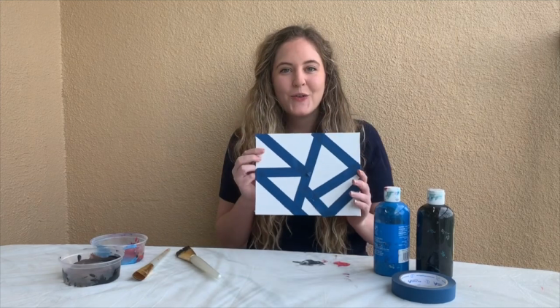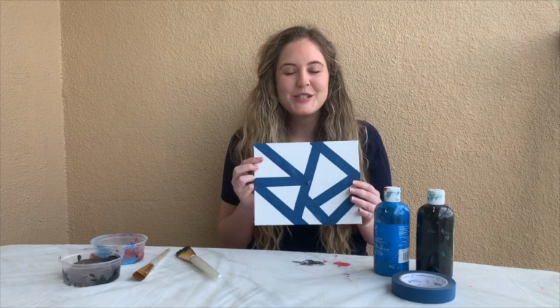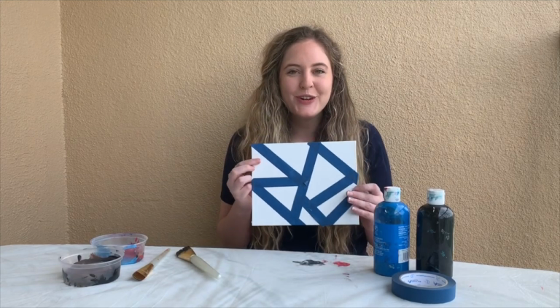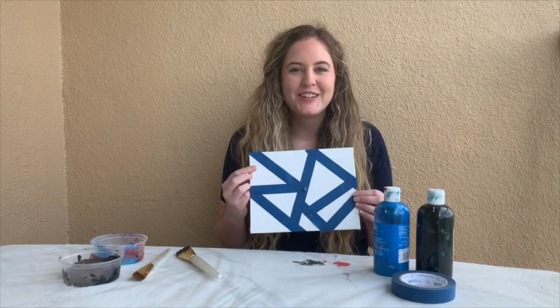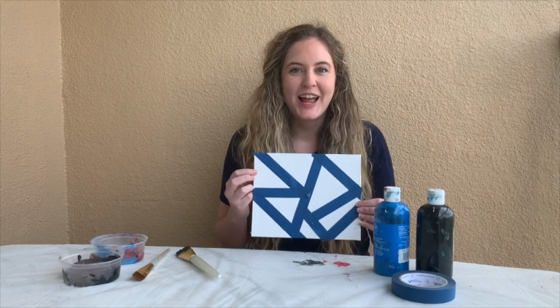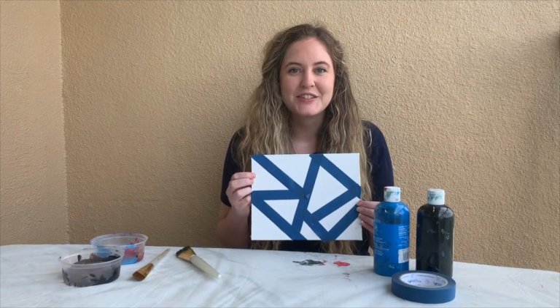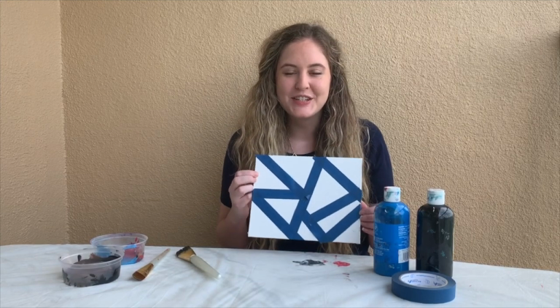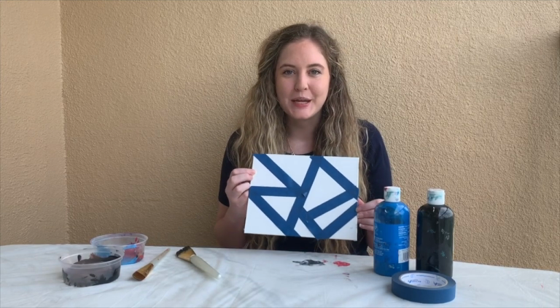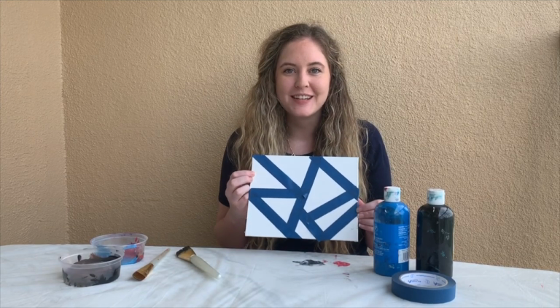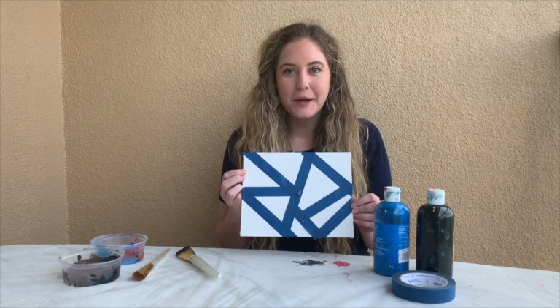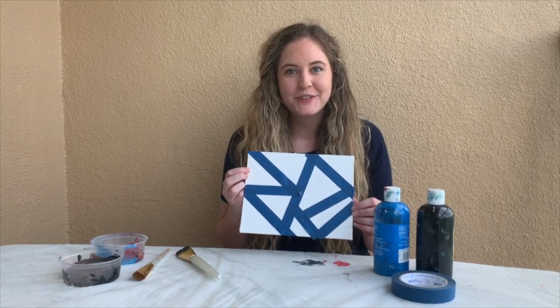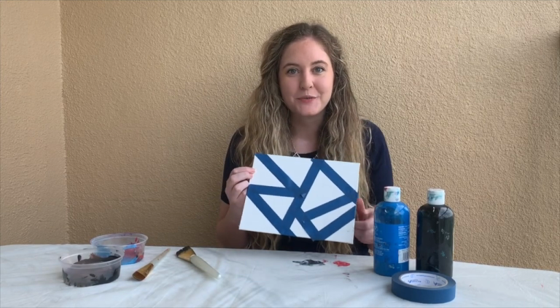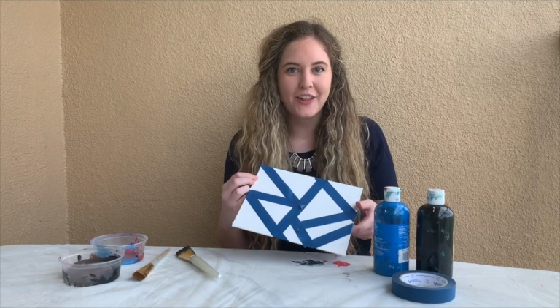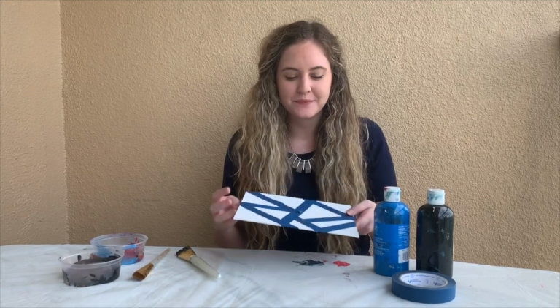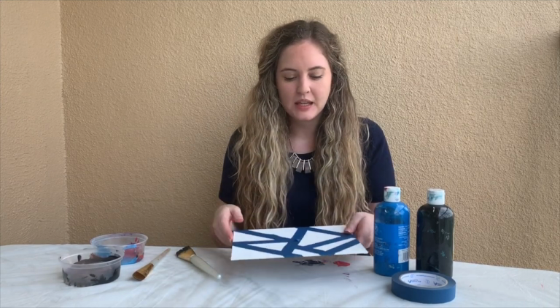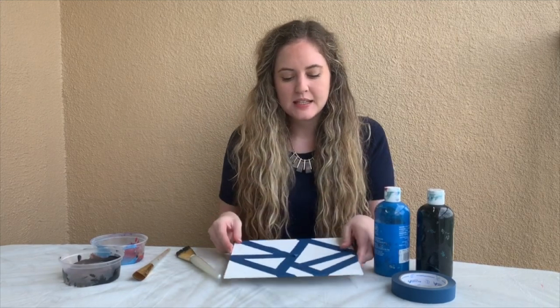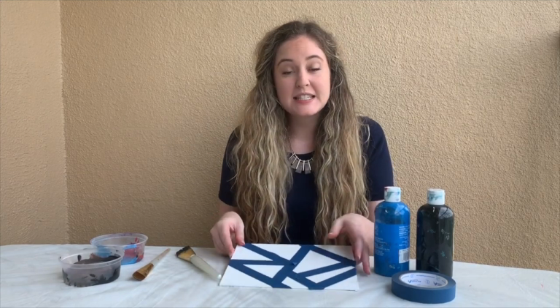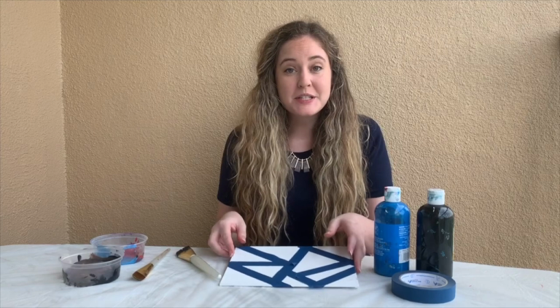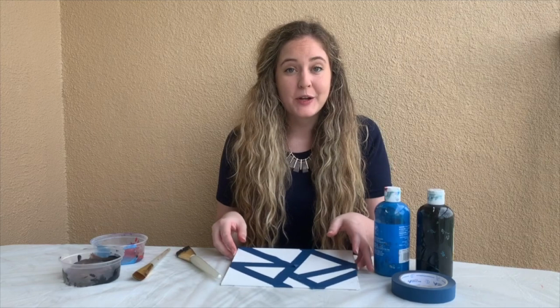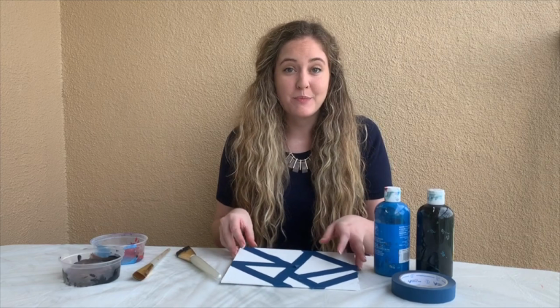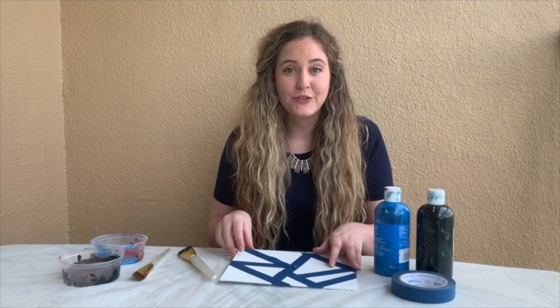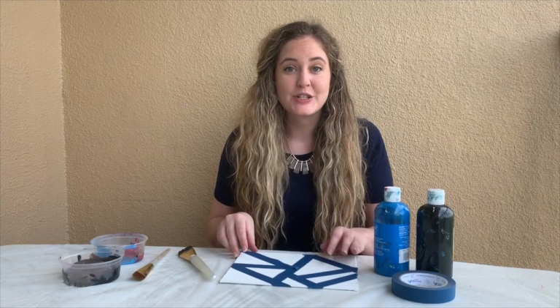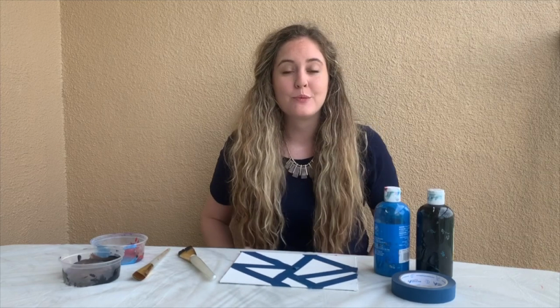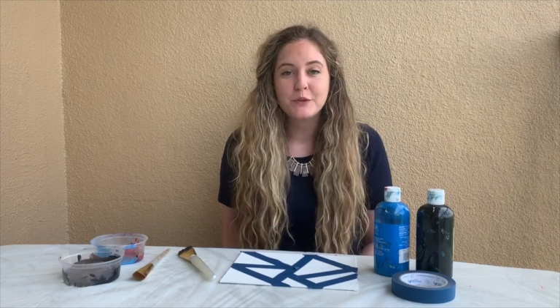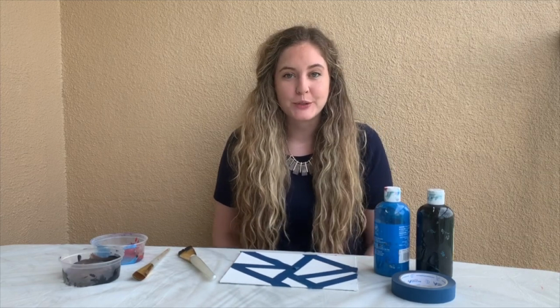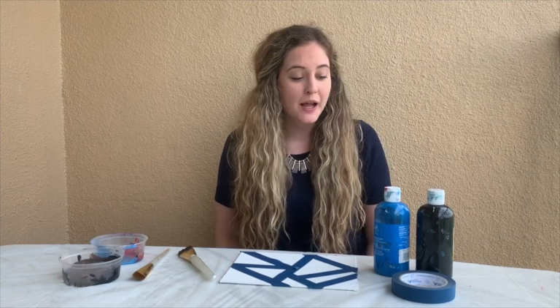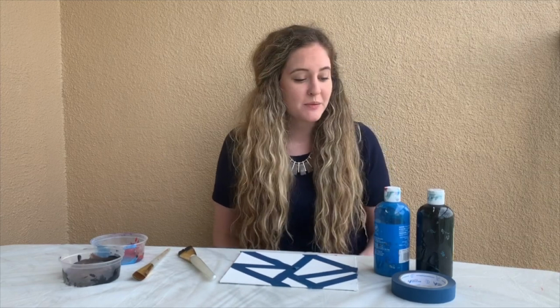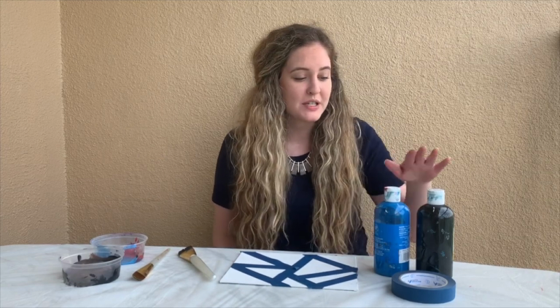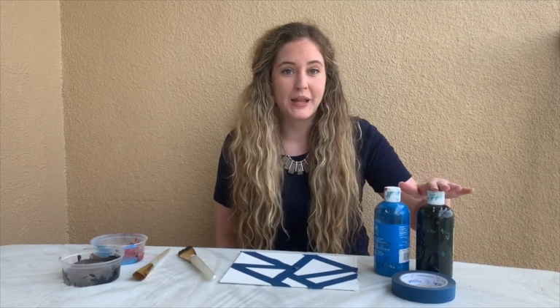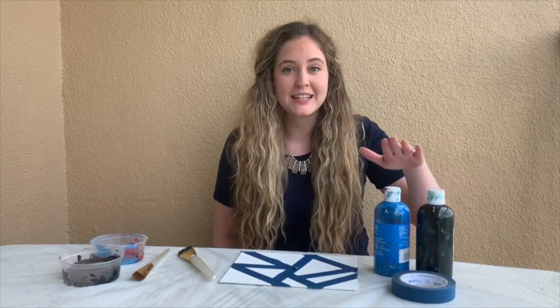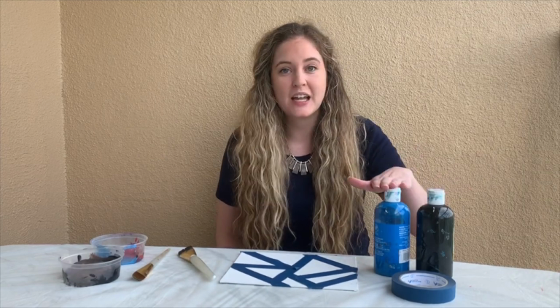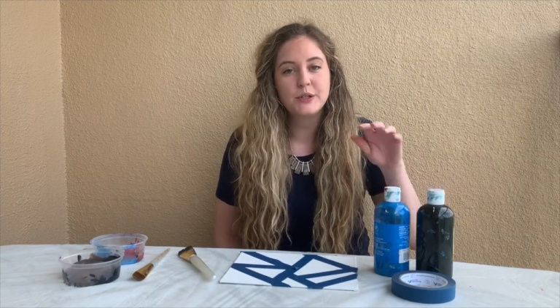Once you've created your lines using your tape, it's time to fill in with color. Since I'm inspired by Pearl Fine's Globetrotten Blue, I'm going to be using black and blue.